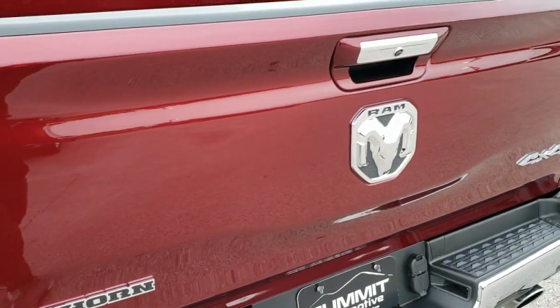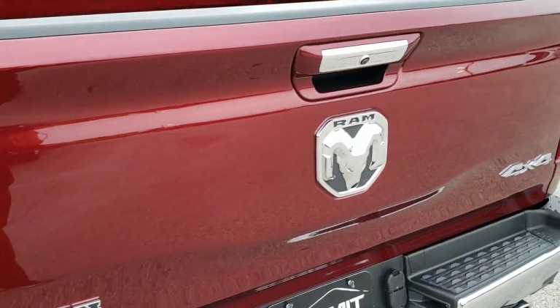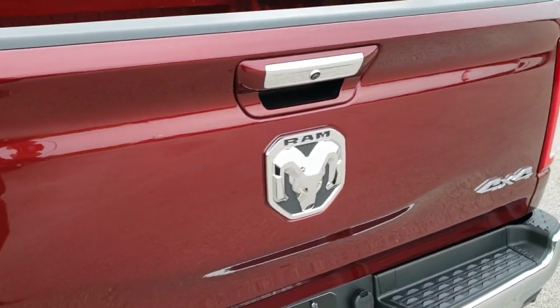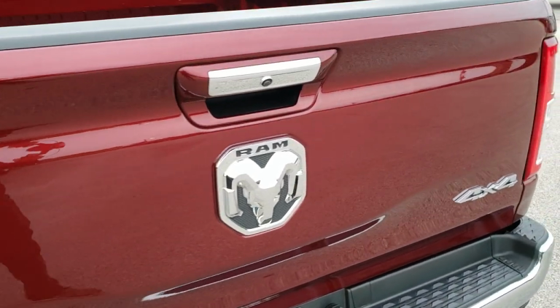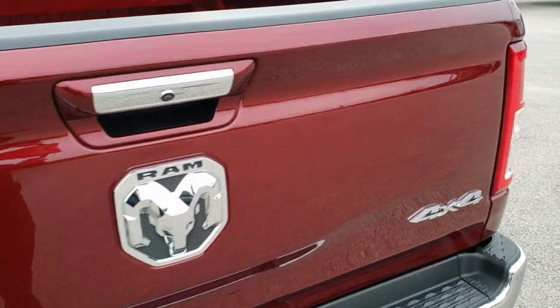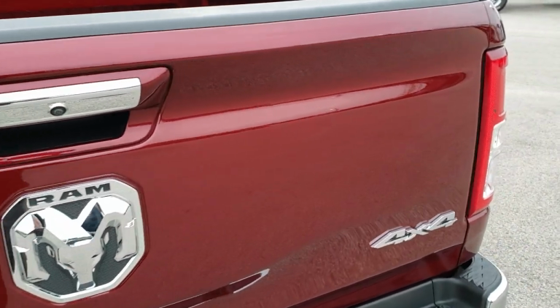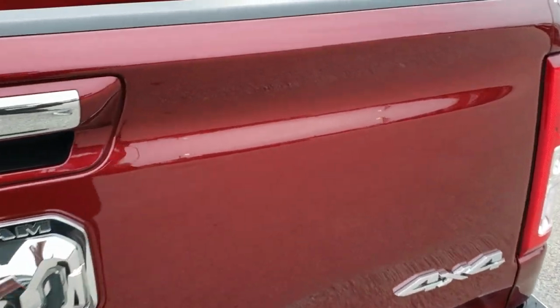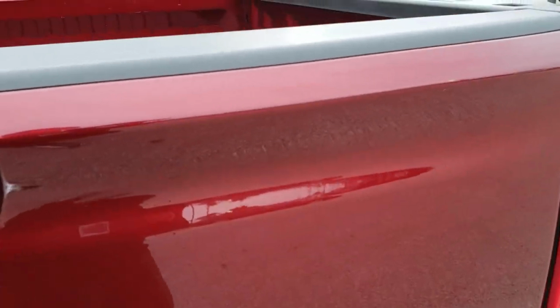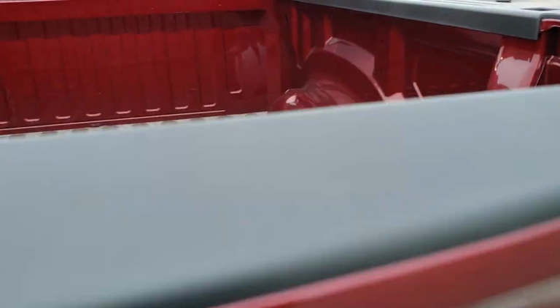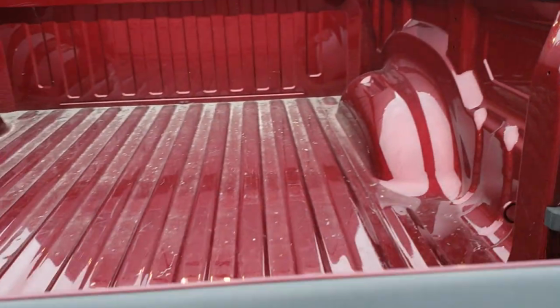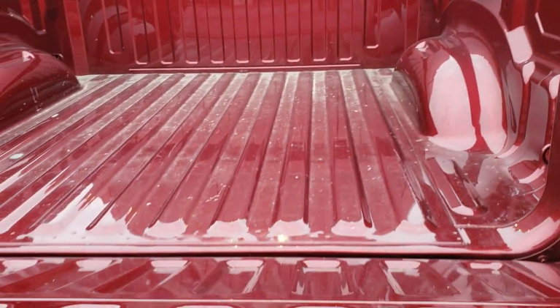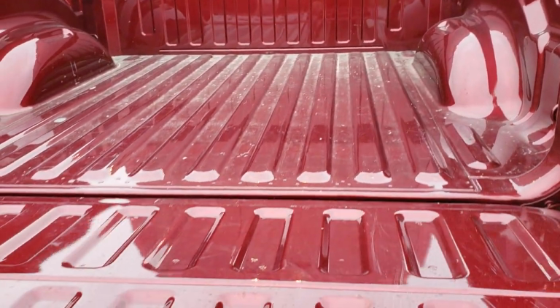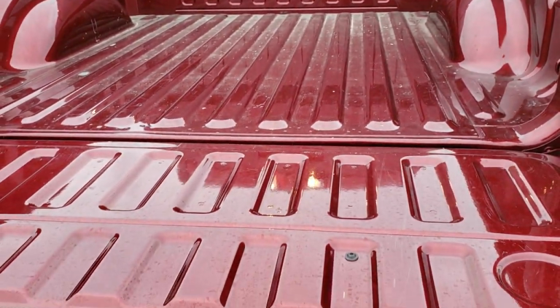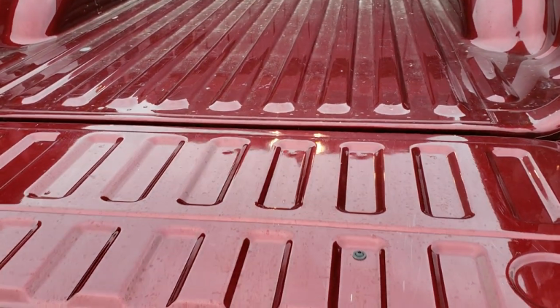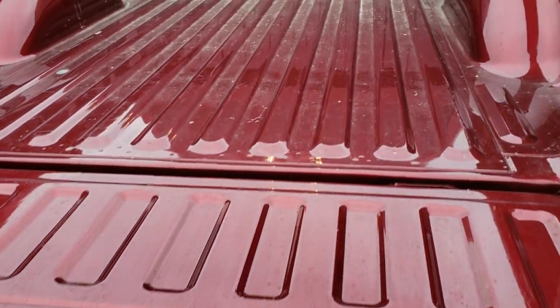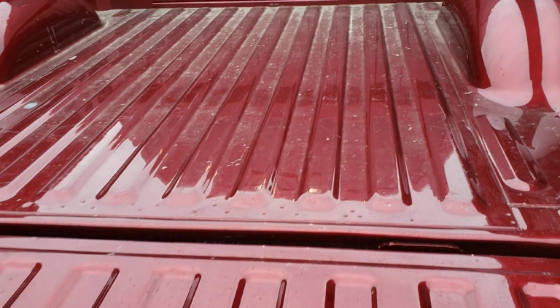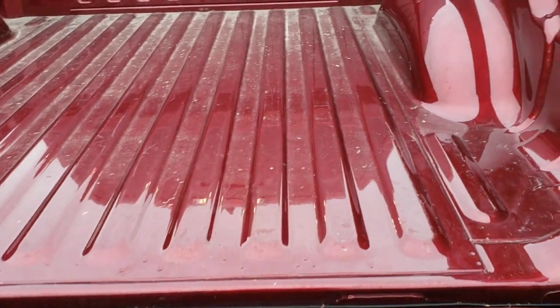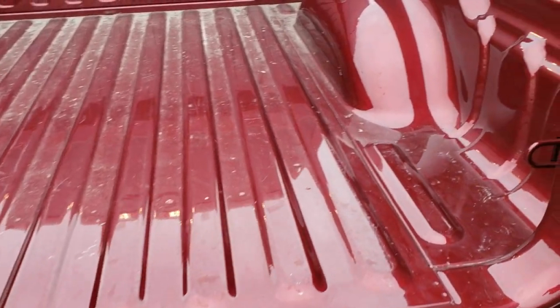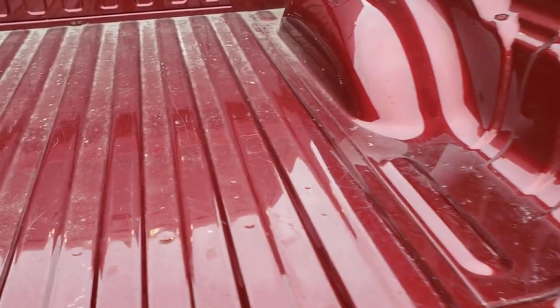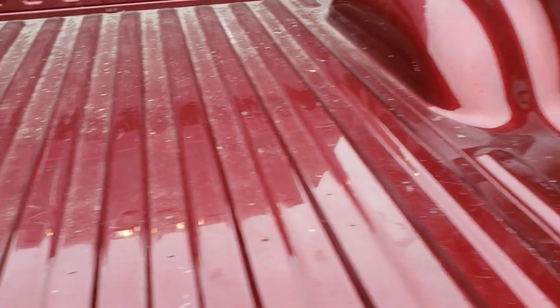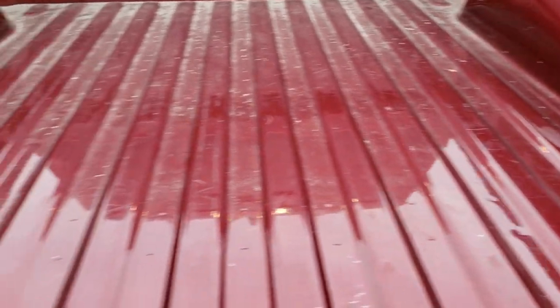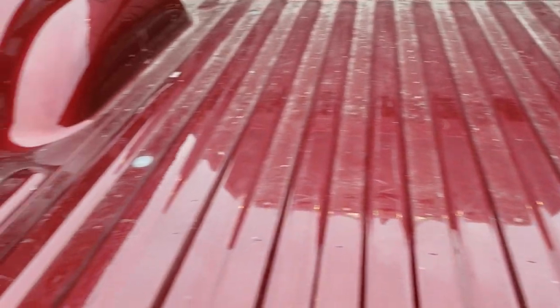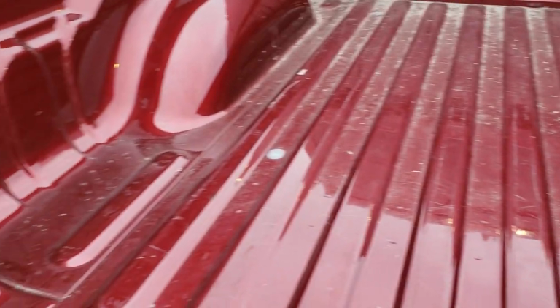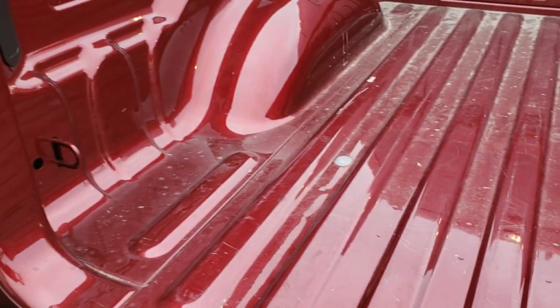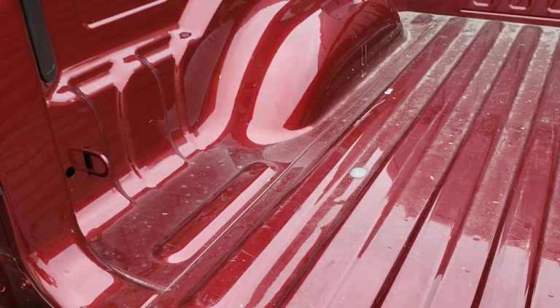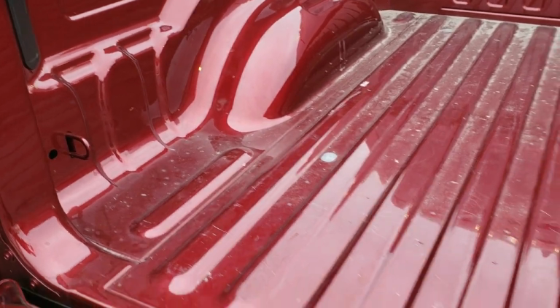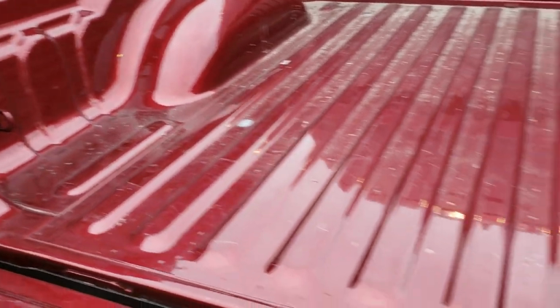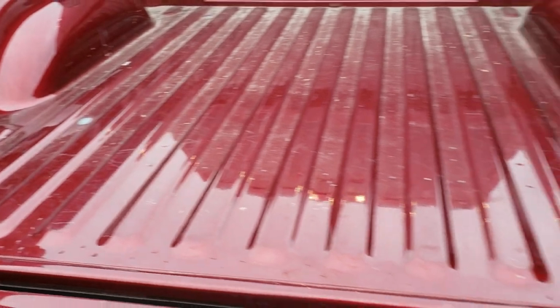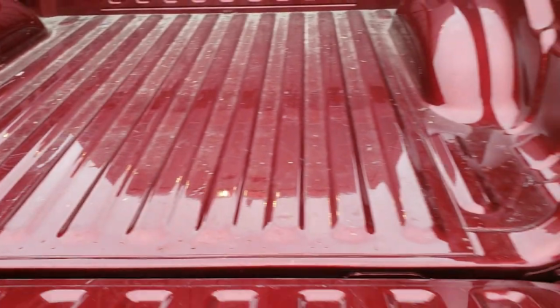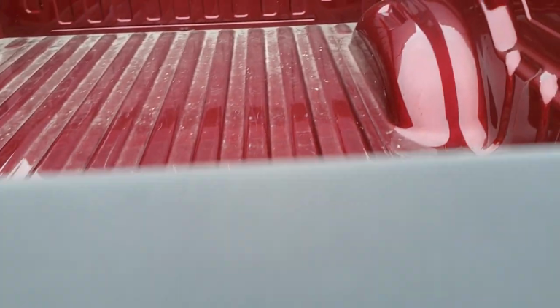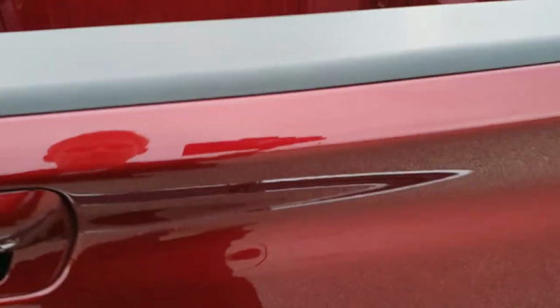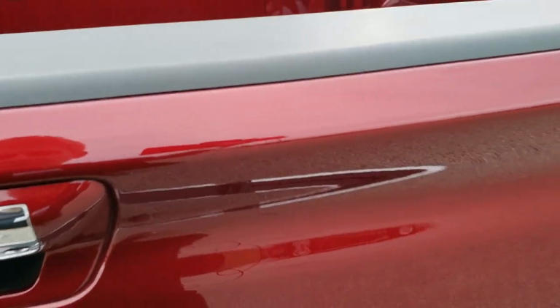Tailgate is in excellent shape as well. Has the shock-down assist tailgate. The bed looks like it's had very, very minimal usage — only a couple light scratches in there, nothing terrible.